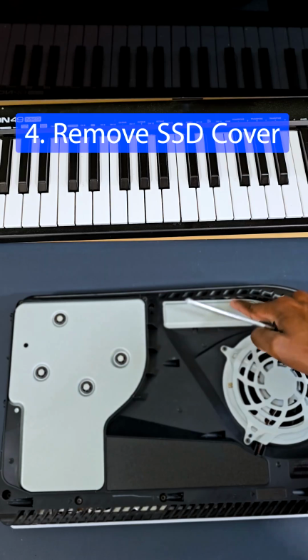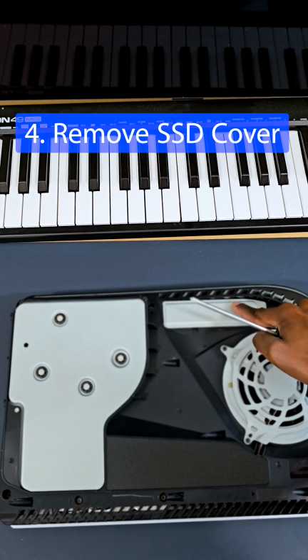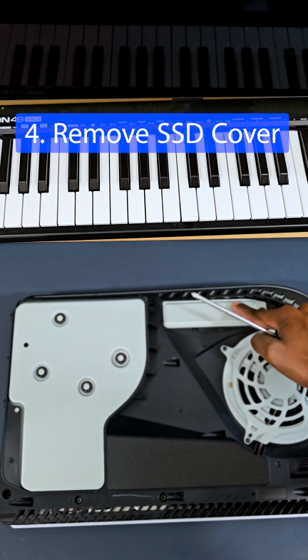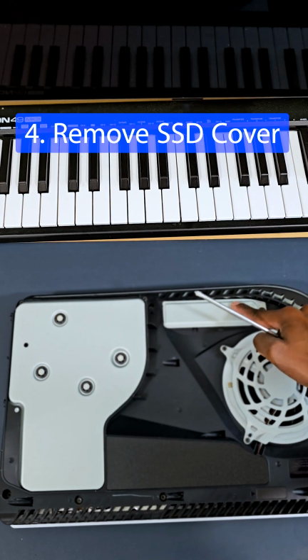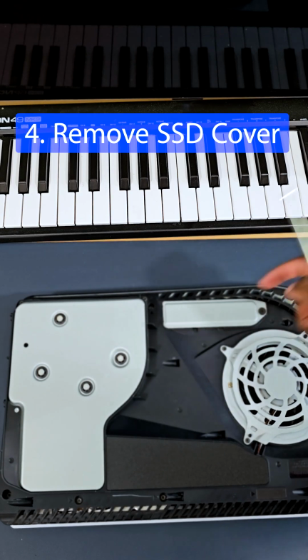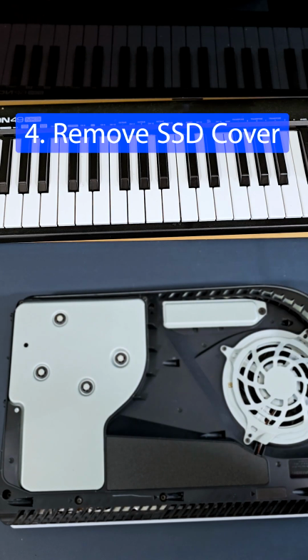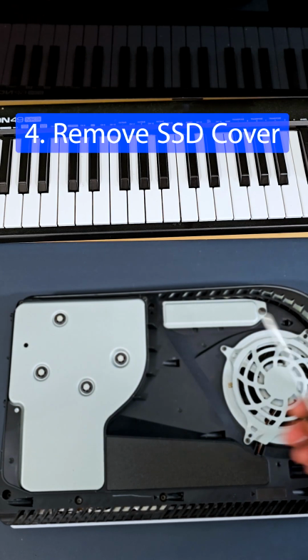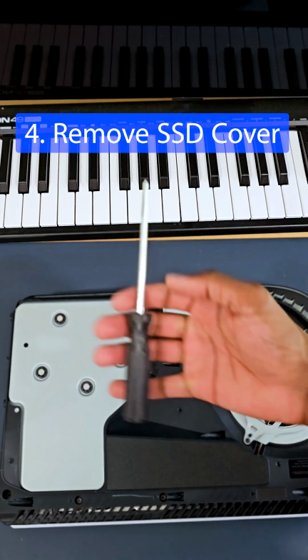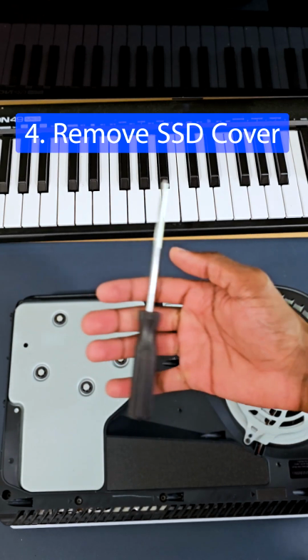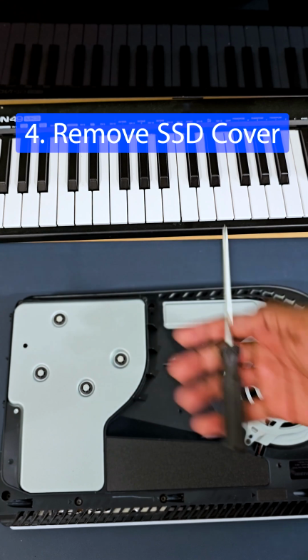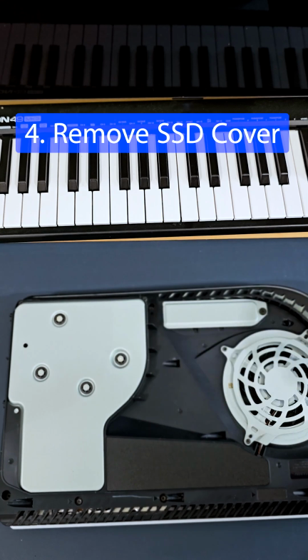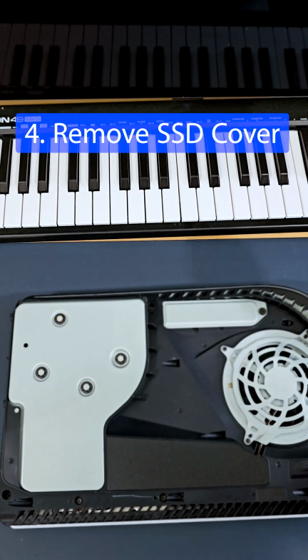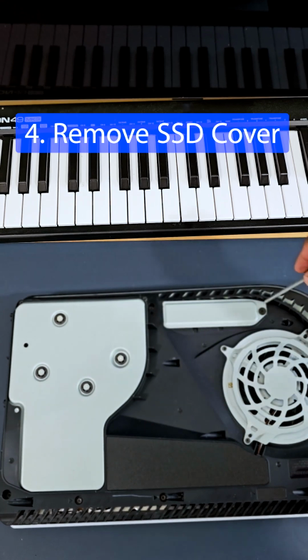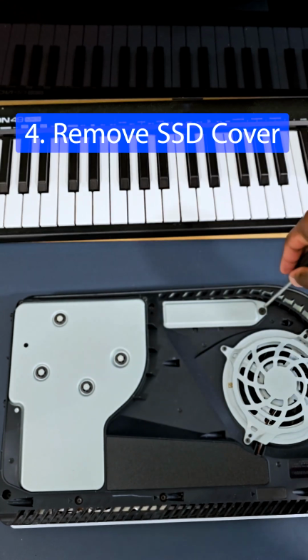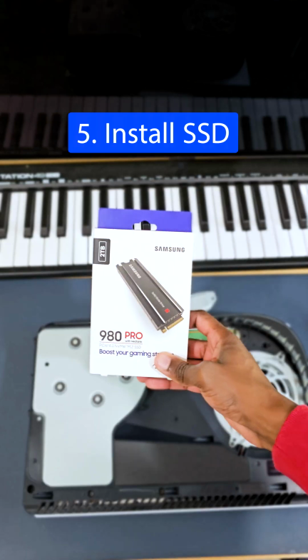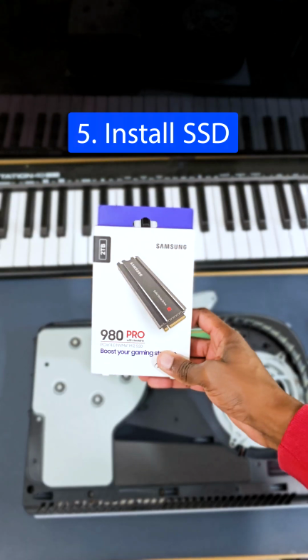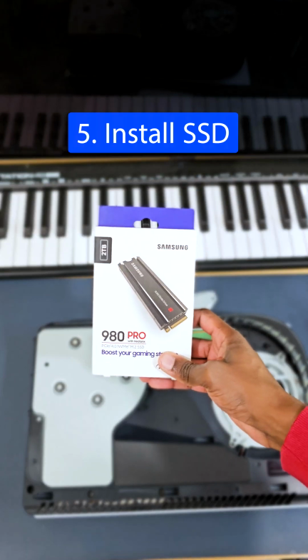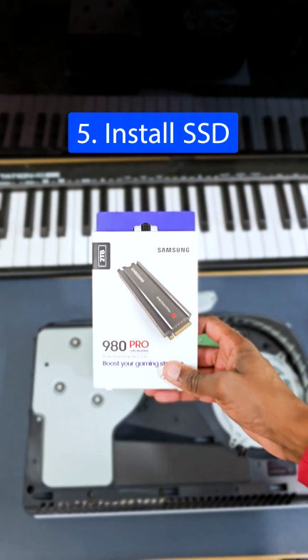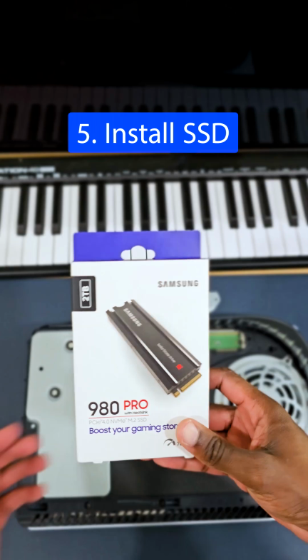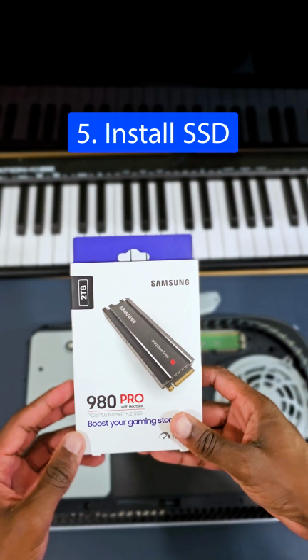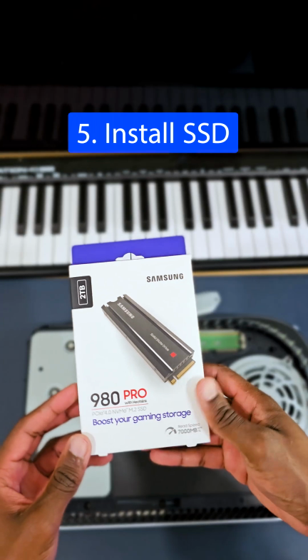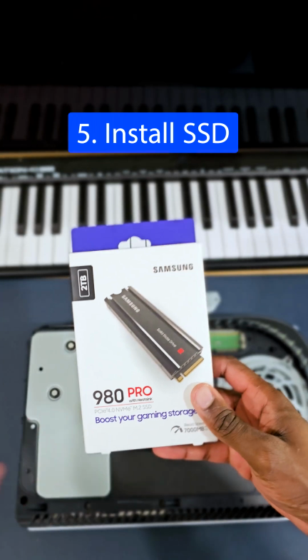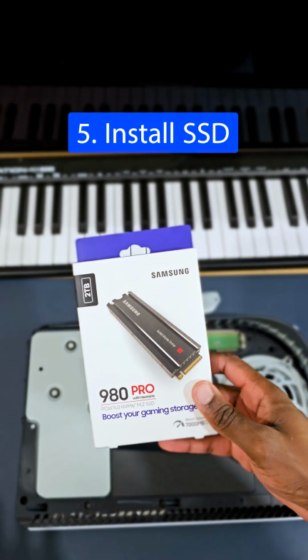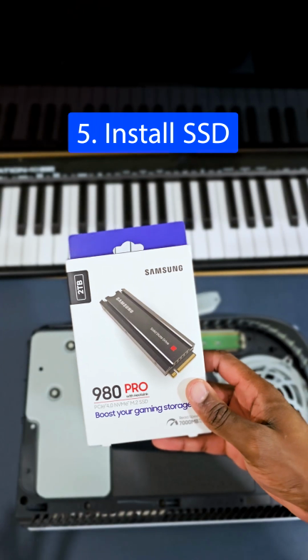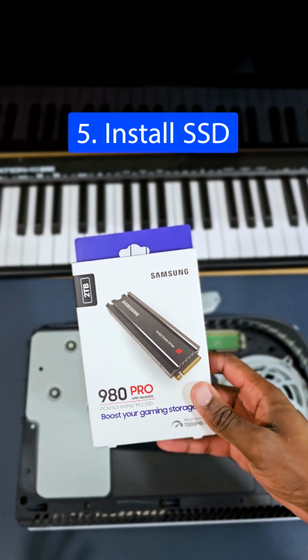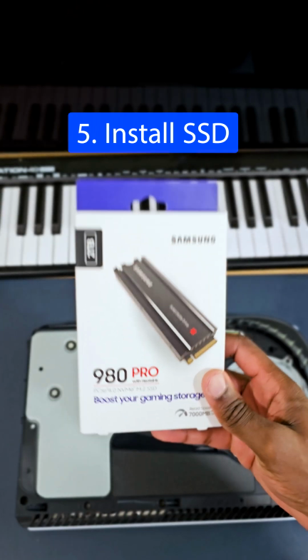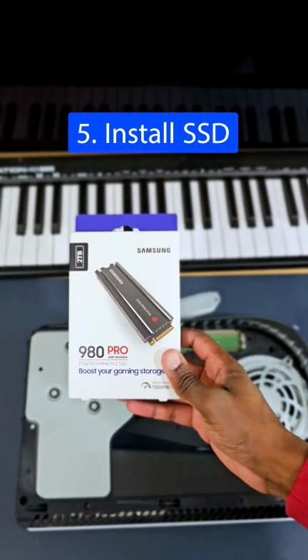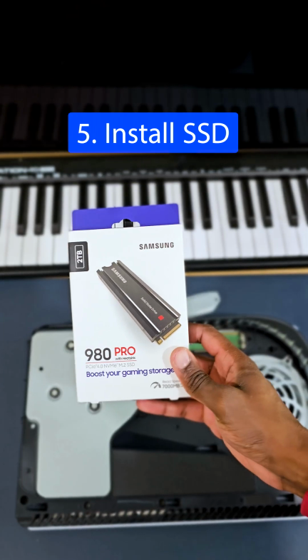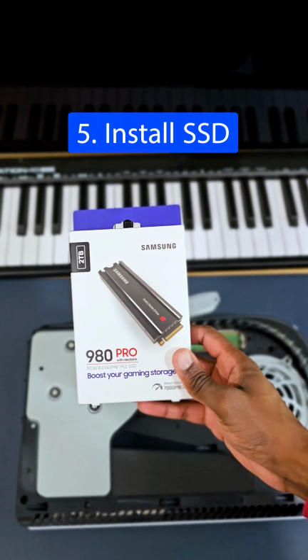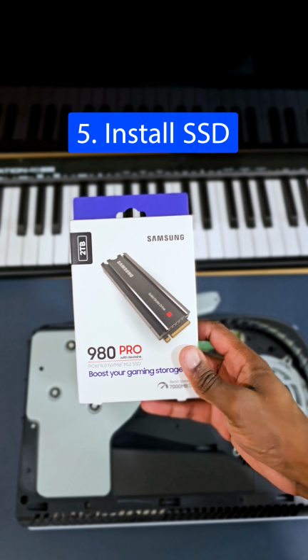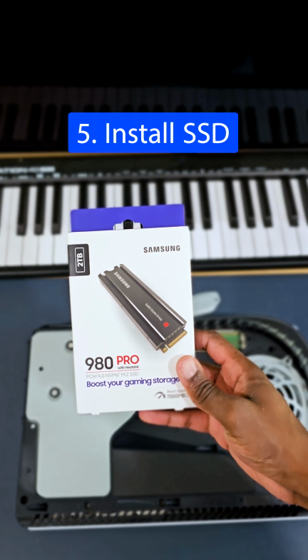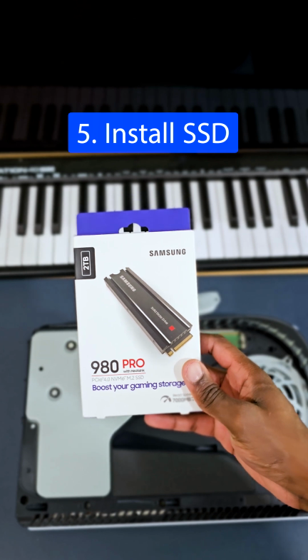This is where the SSD is going to go. Get a screwdriver and let's pop it open, then get your SSD. I'm going to be using the 980 Pro — you could also find this in the description.